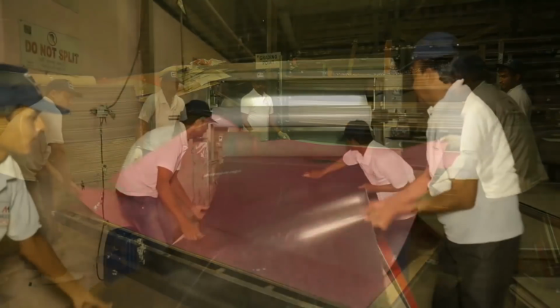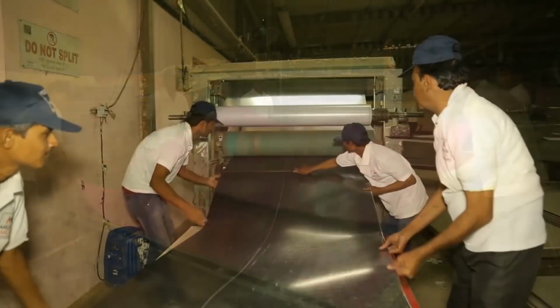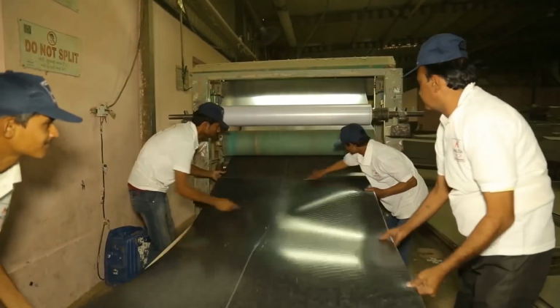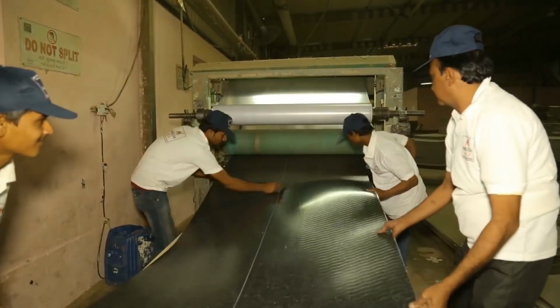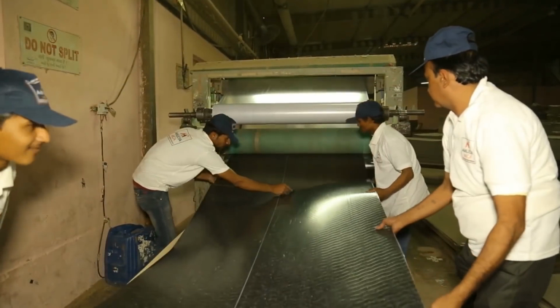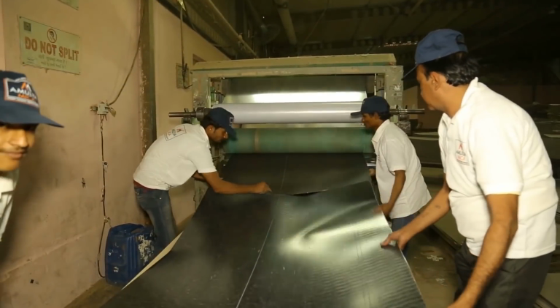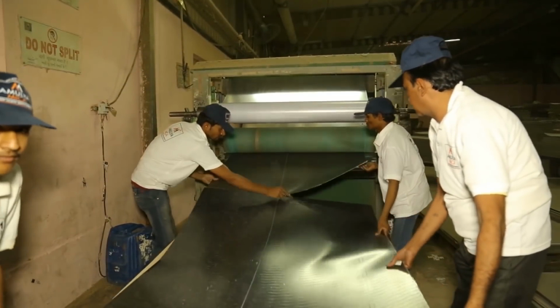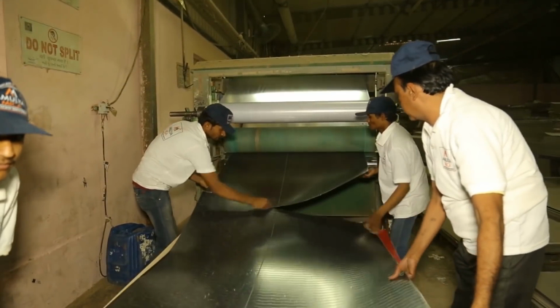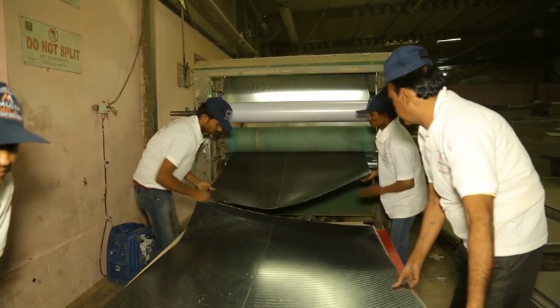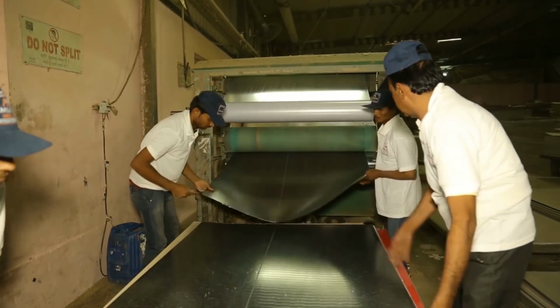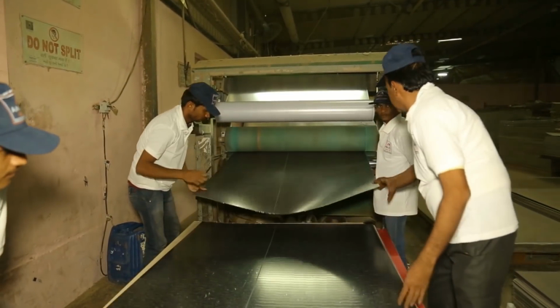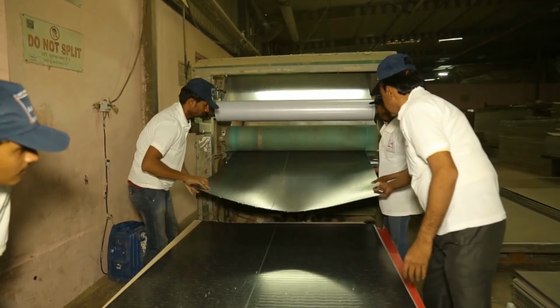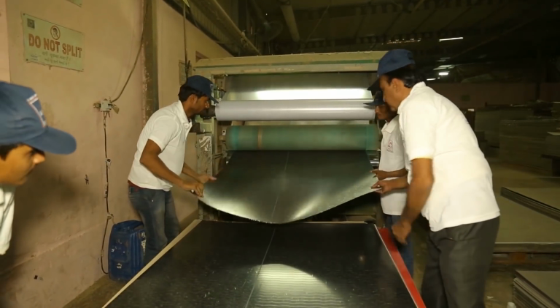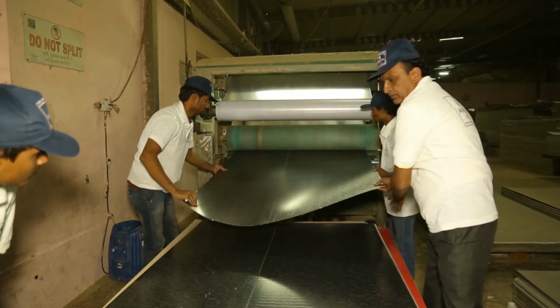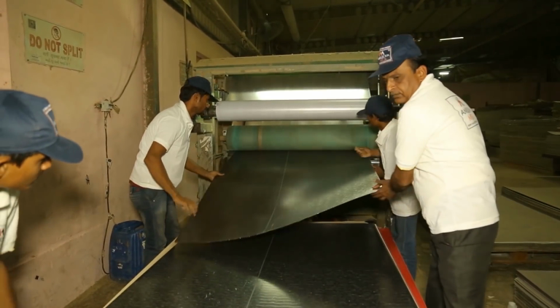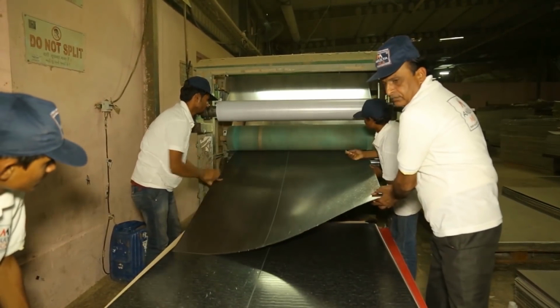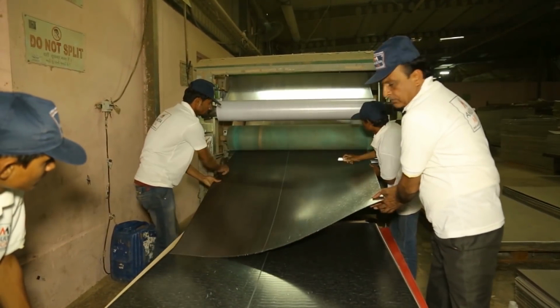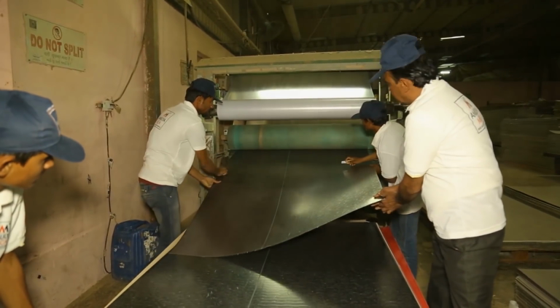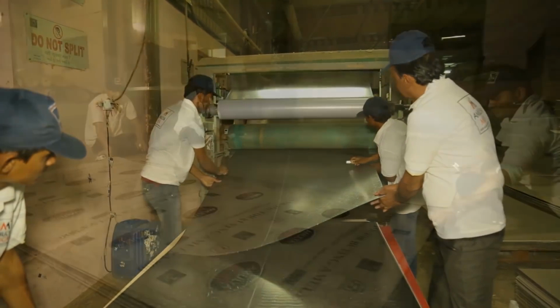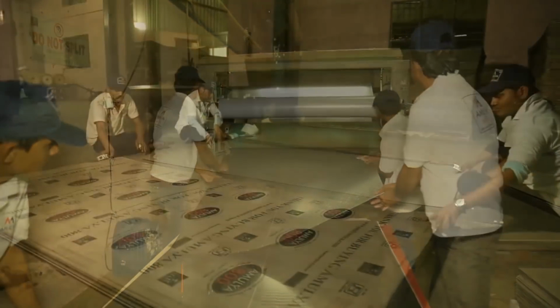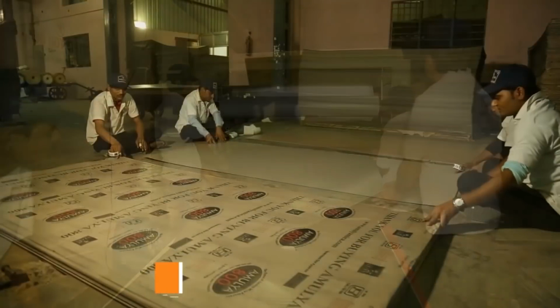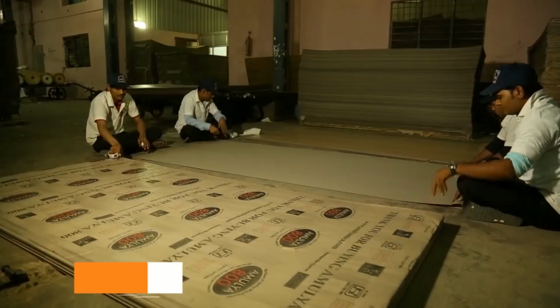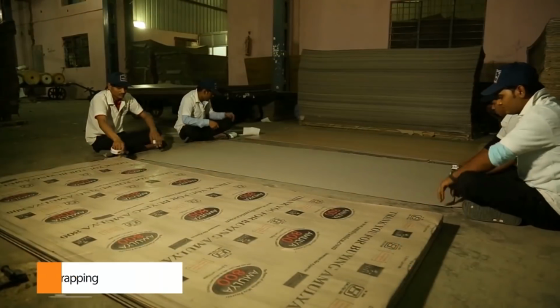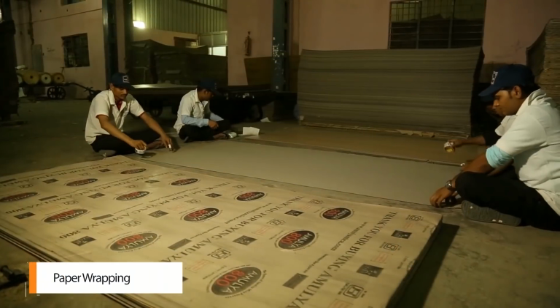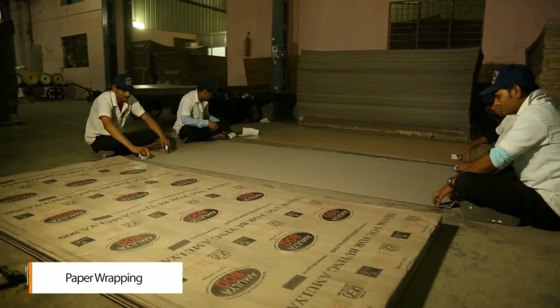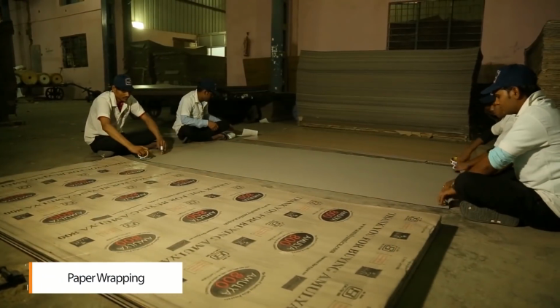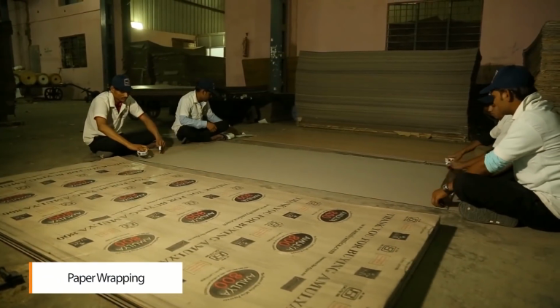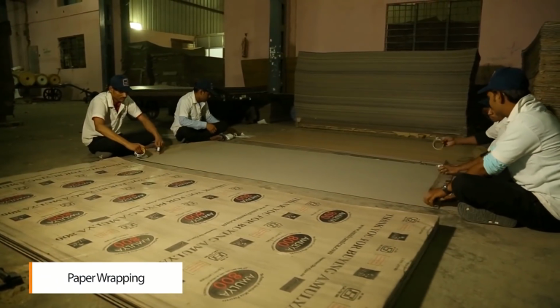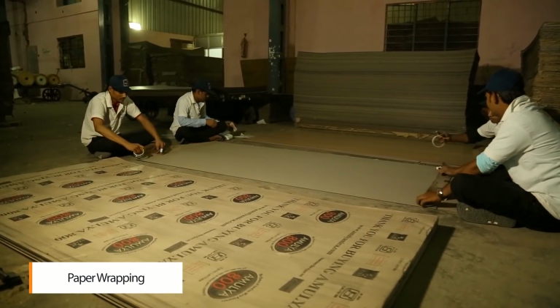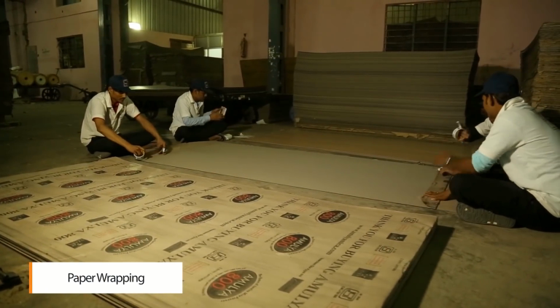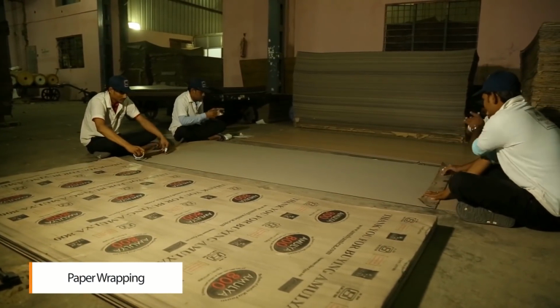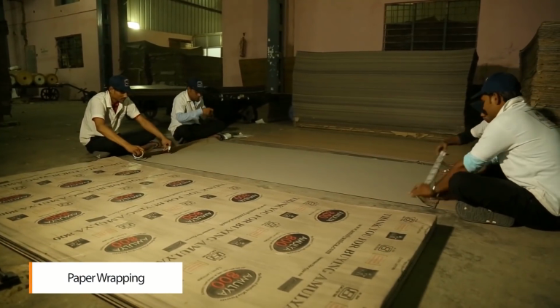To protect the surface of the laminate sheet, wrapping is always done. Using the wrapping machine, they are also manually wrapped using paper.